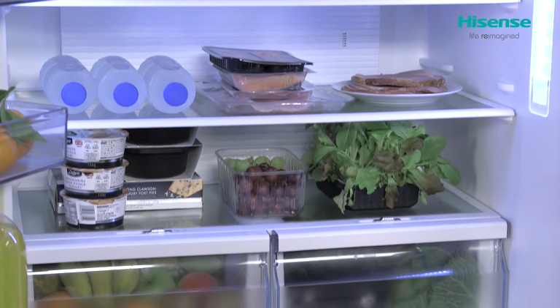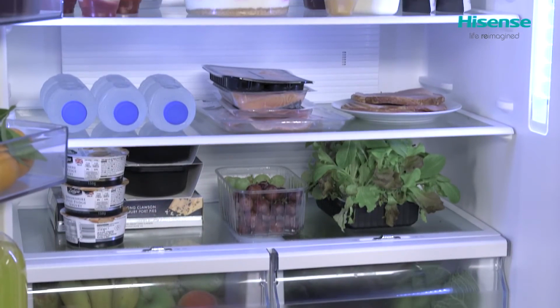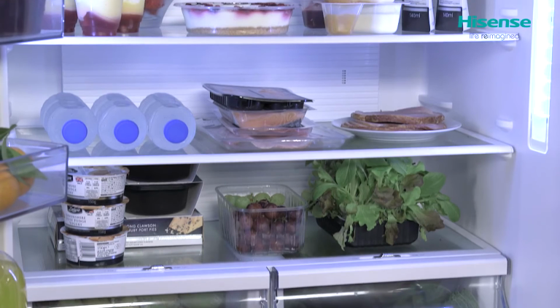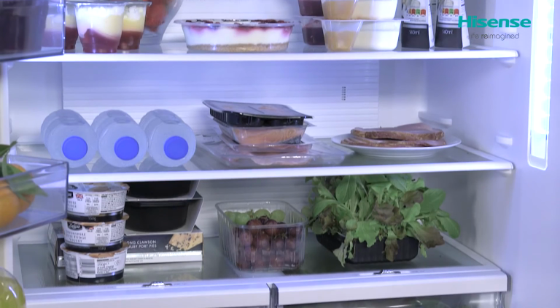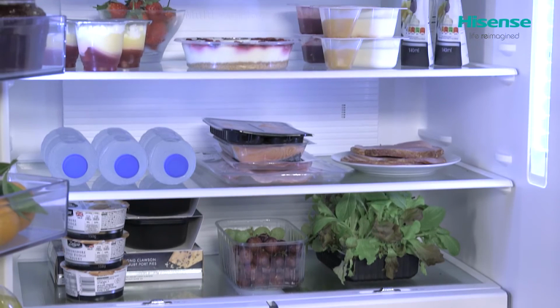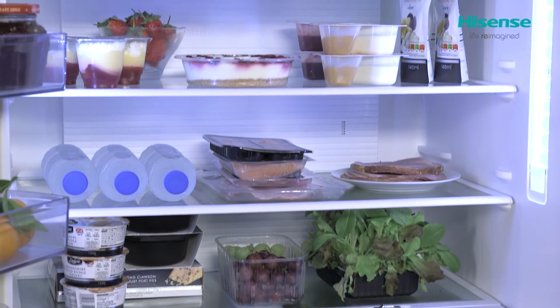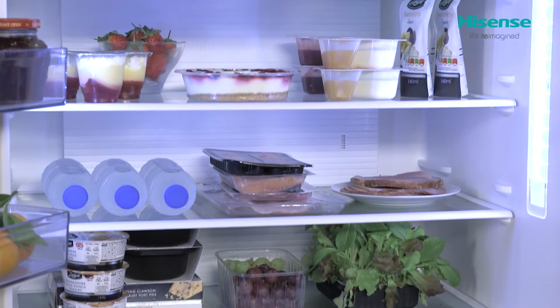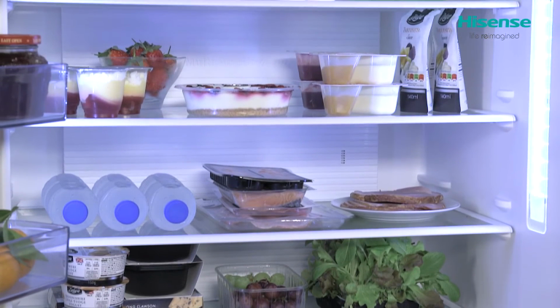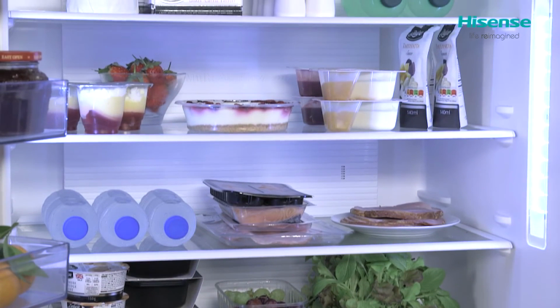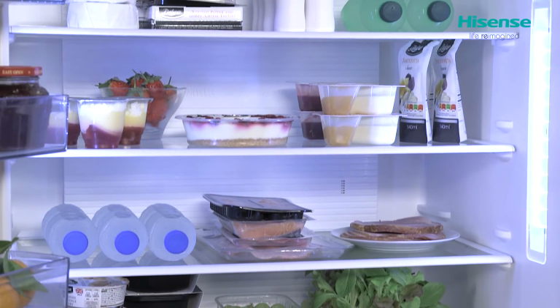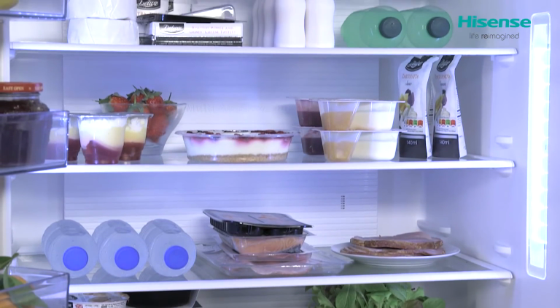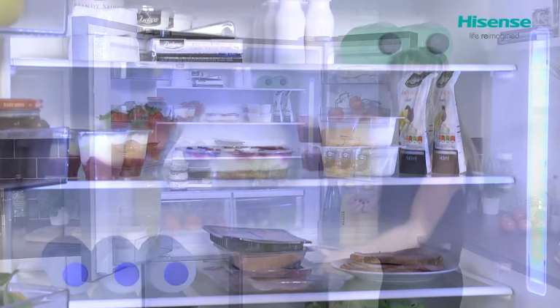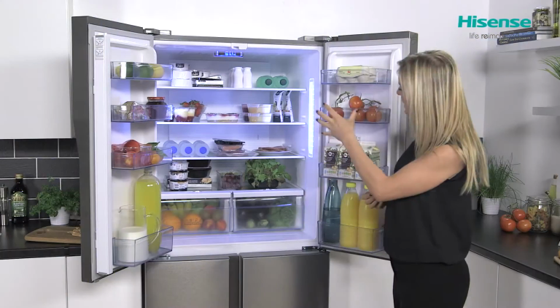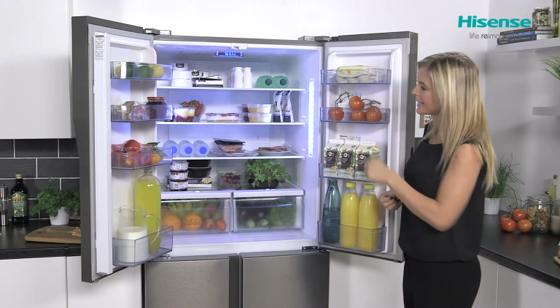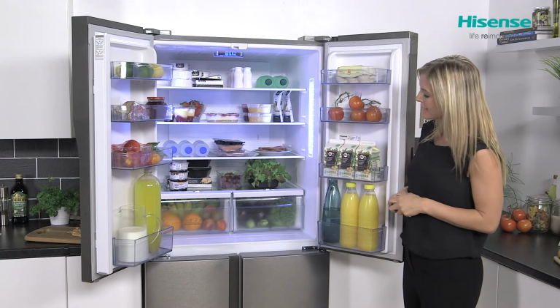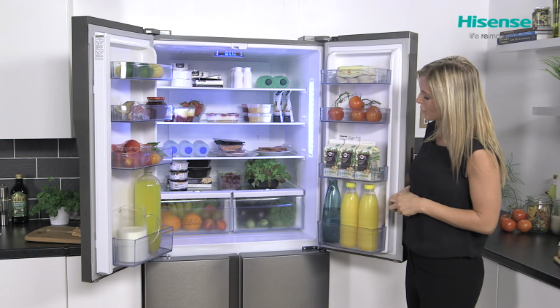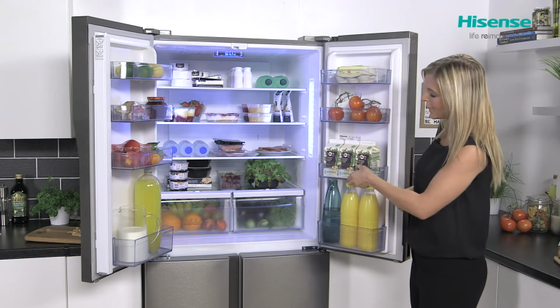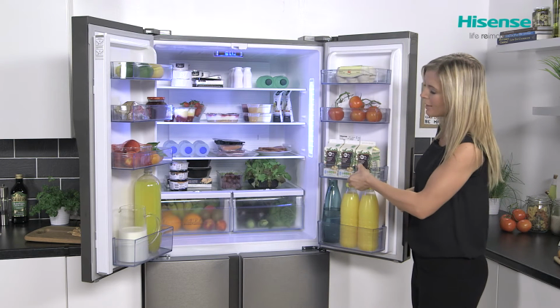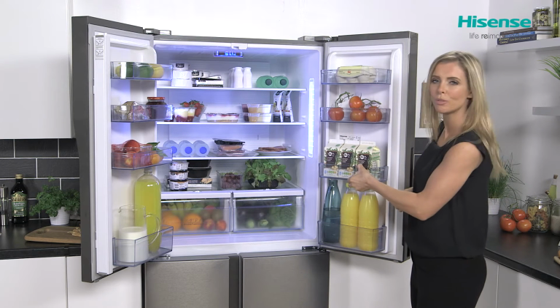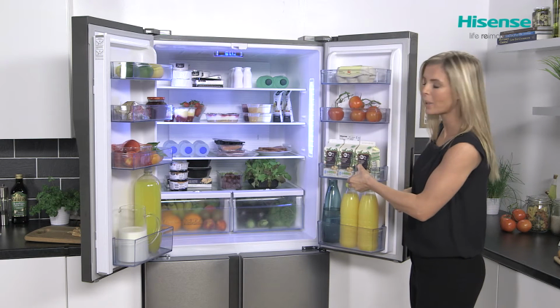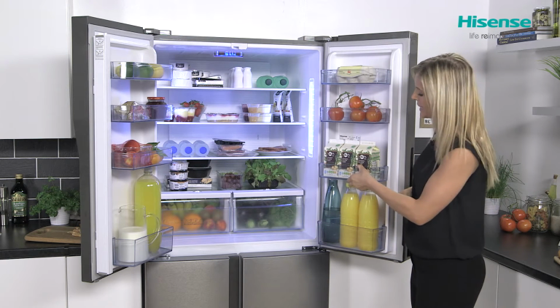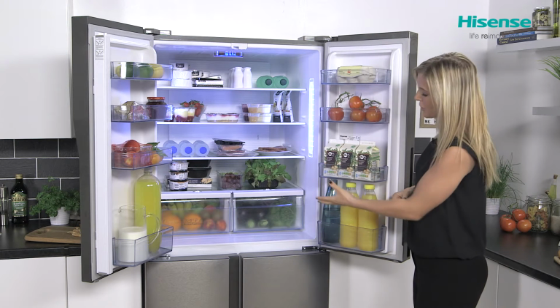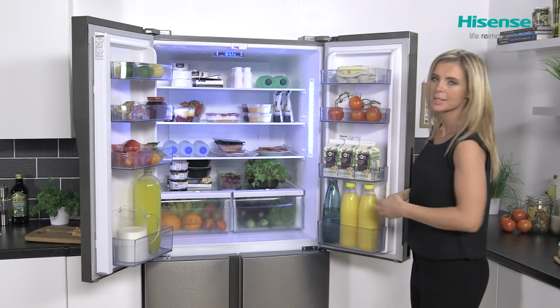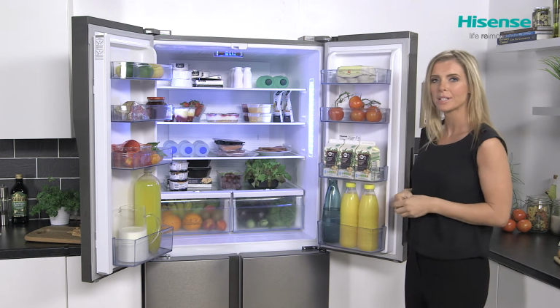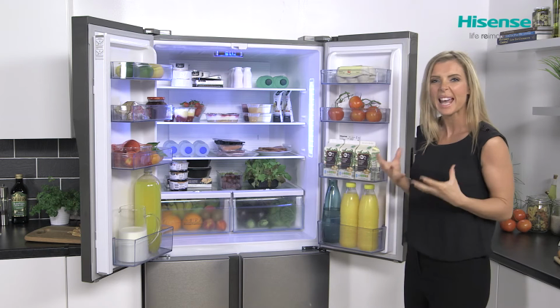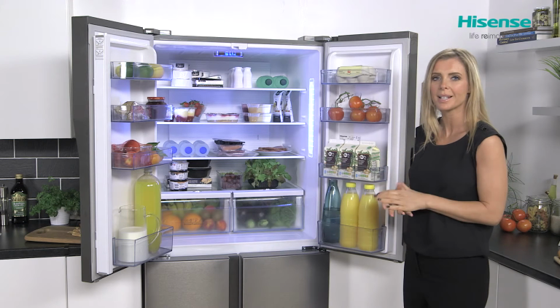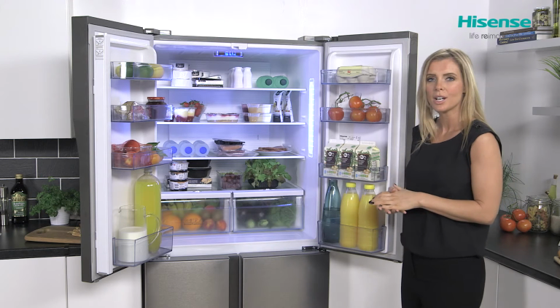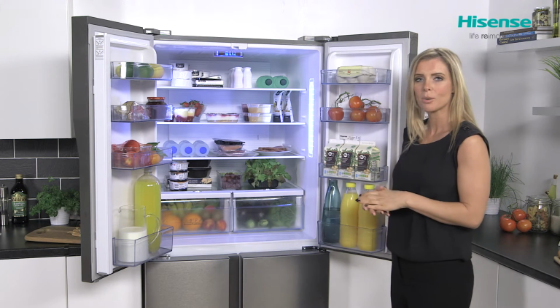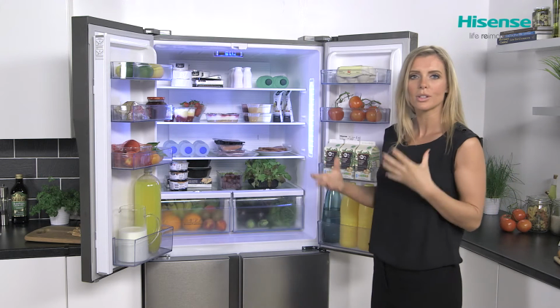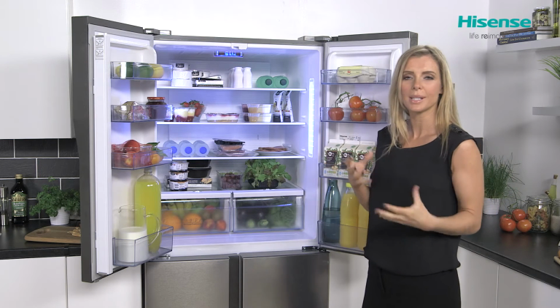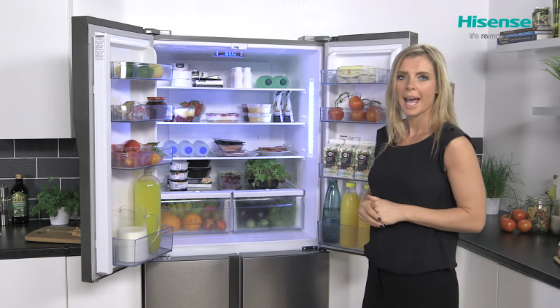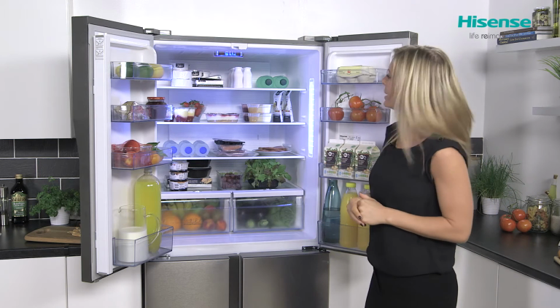There's plenty of room when it comes to storing all of your food and drinks. You've got plenty of space inside the doors with shelves feeling really well made, so they'll be able to look after even your heavier items such as bottles of juice and milk.